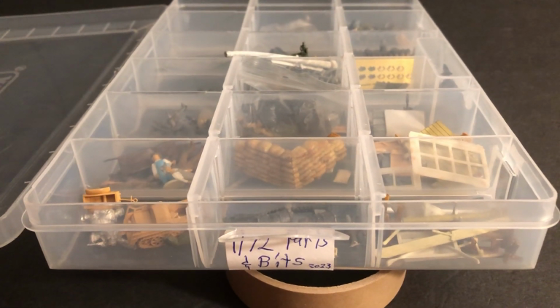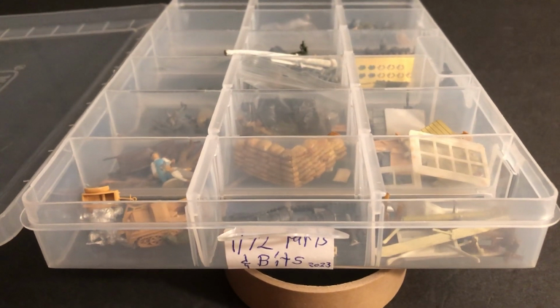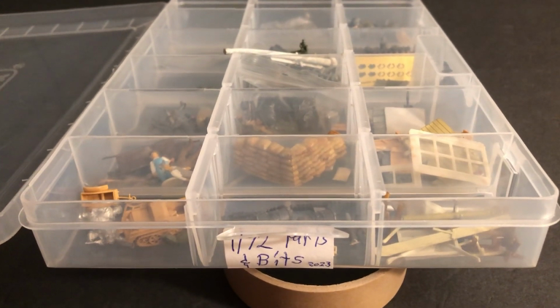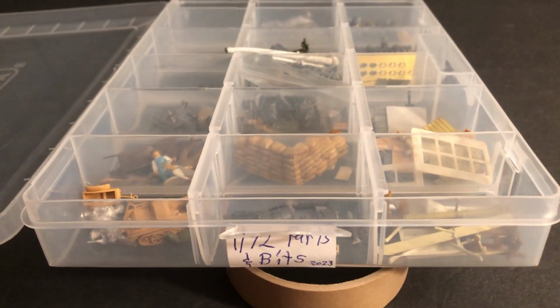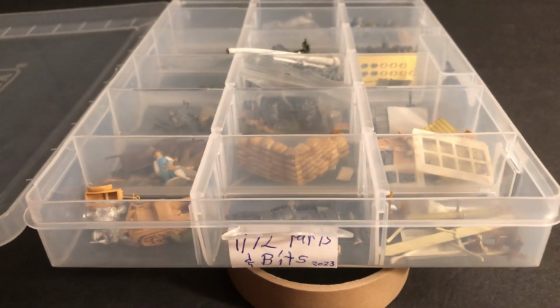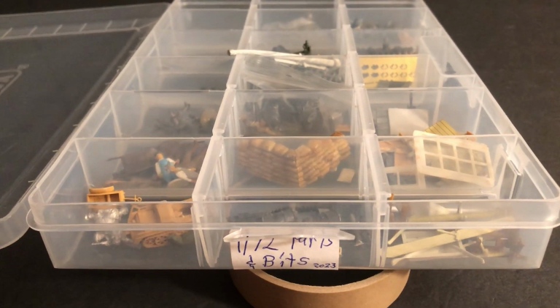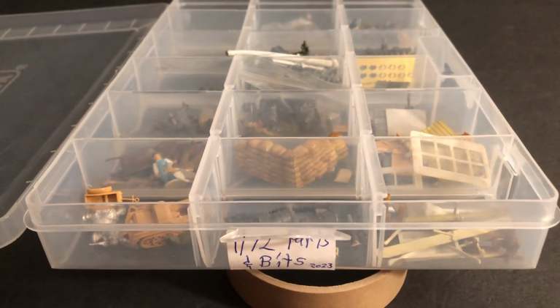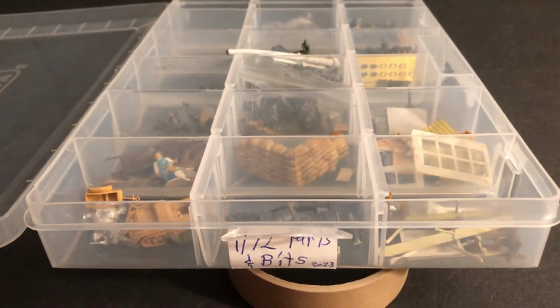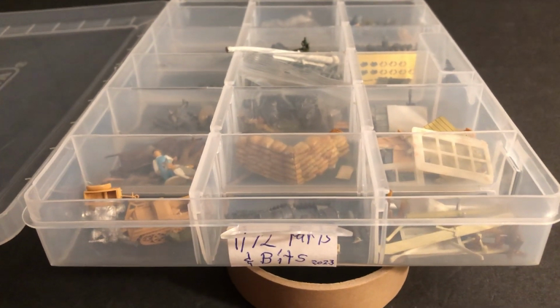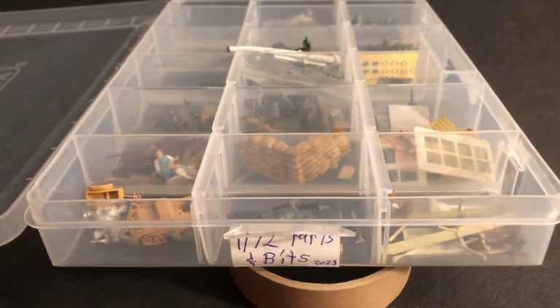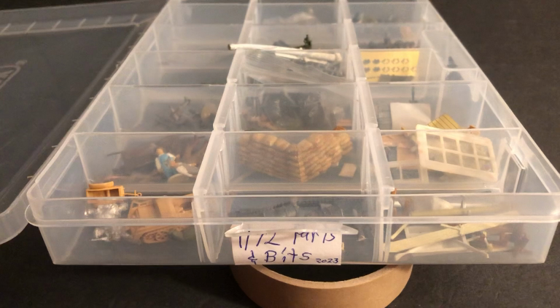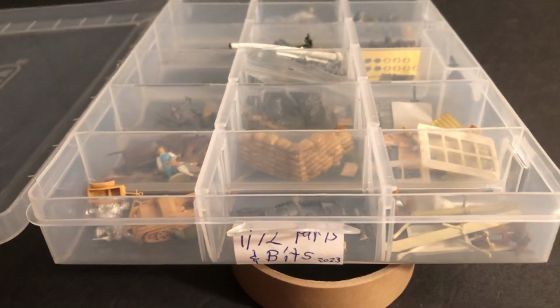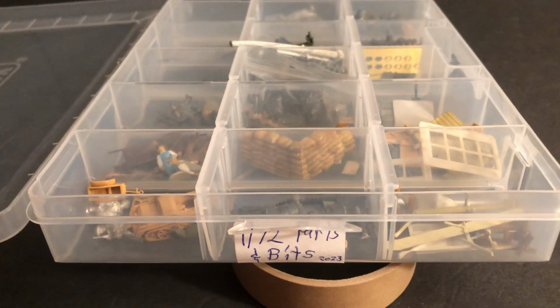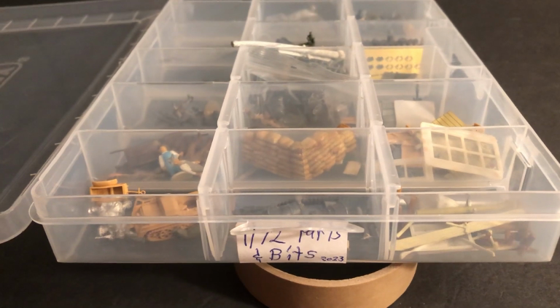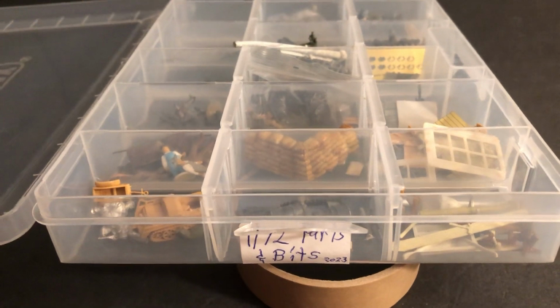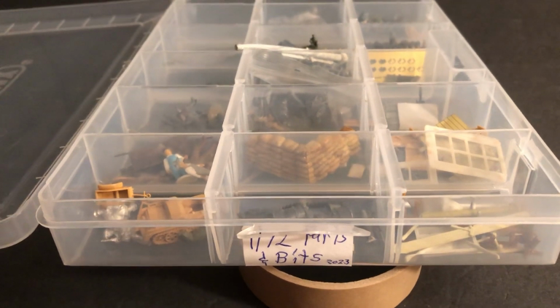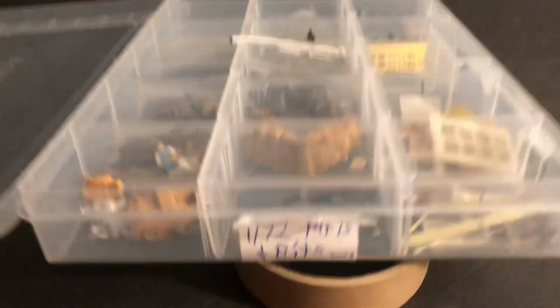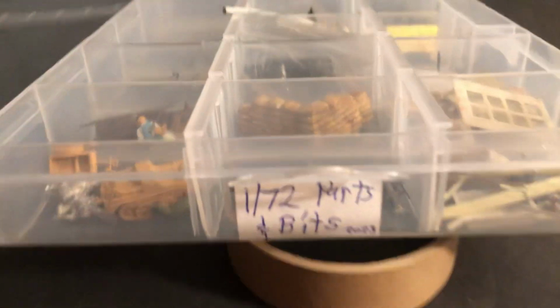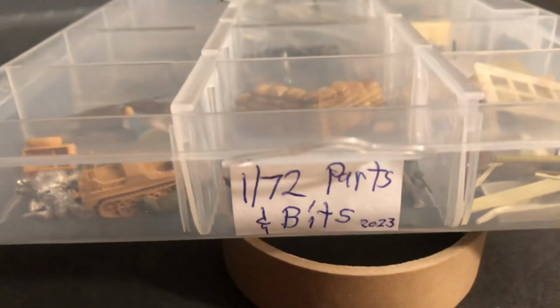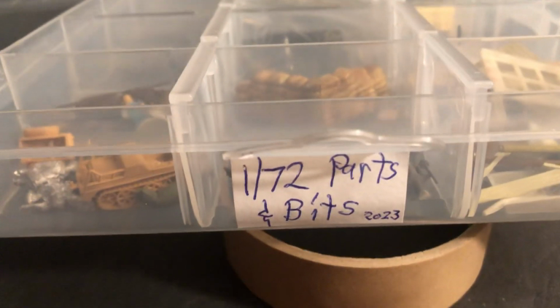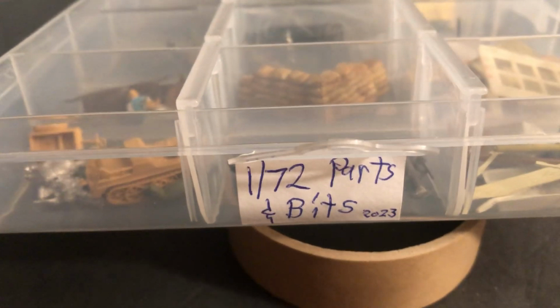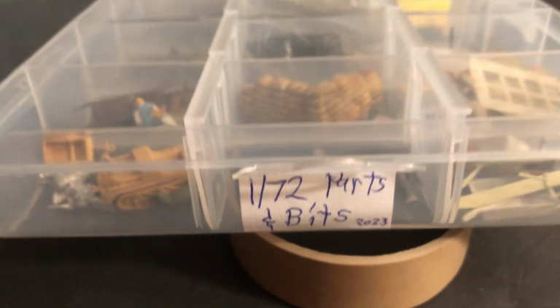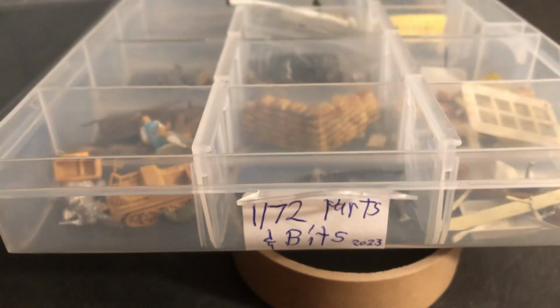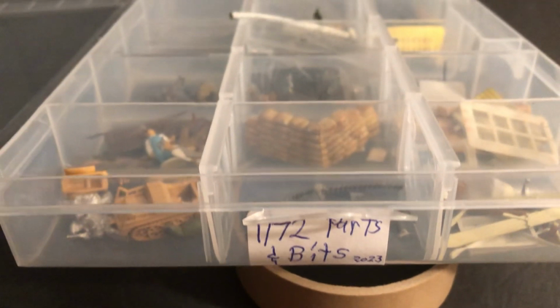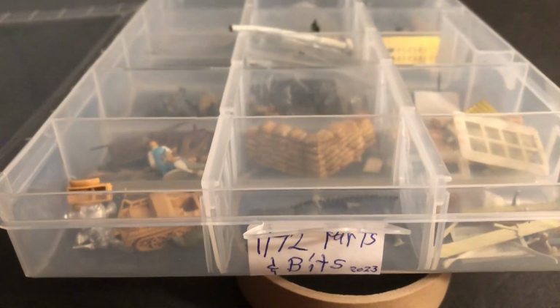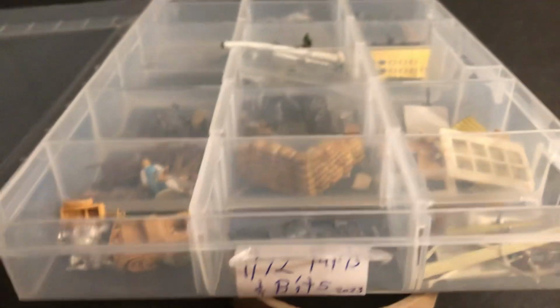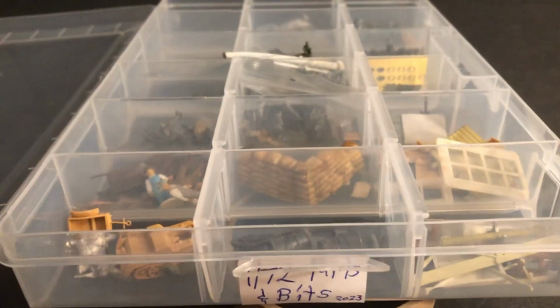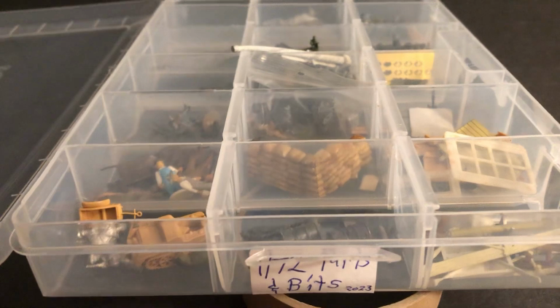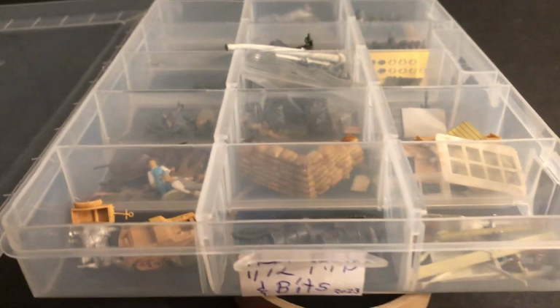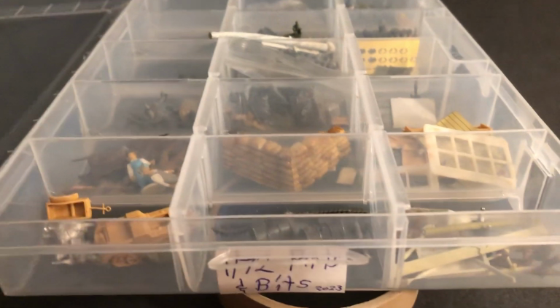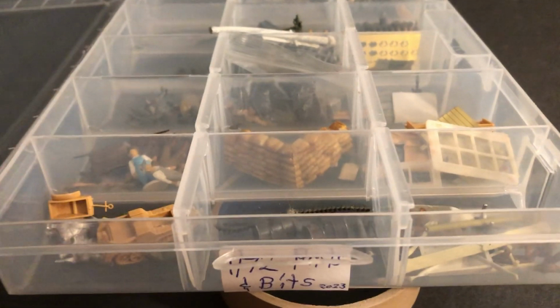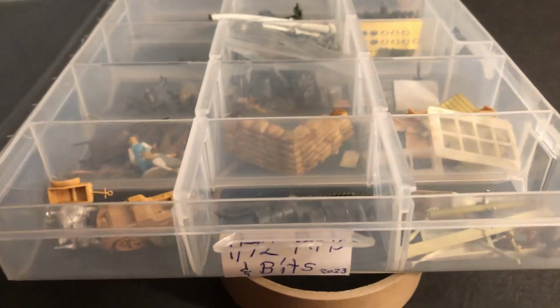Look in this one box here with the sorted parts and bits that I gathered up and got together.